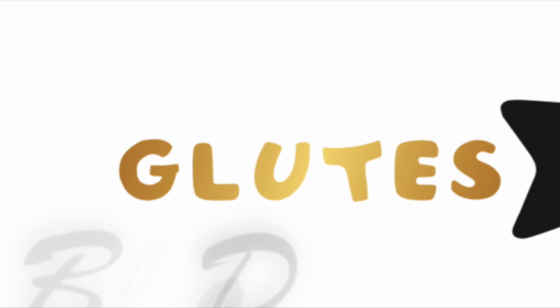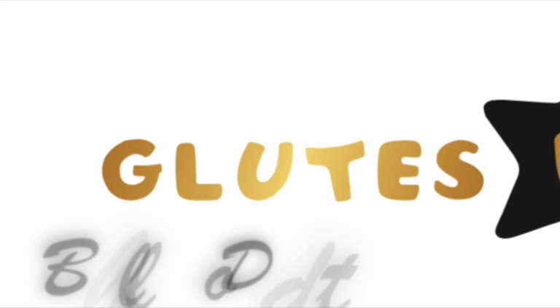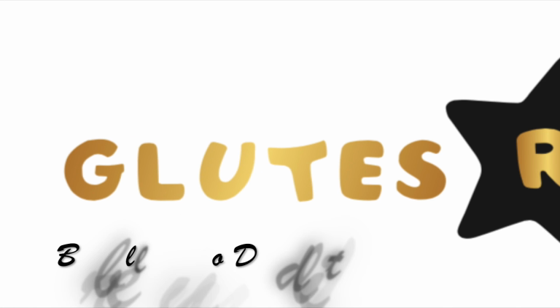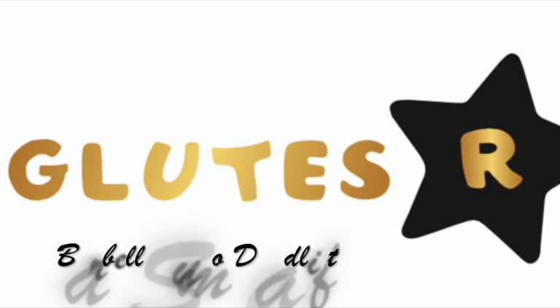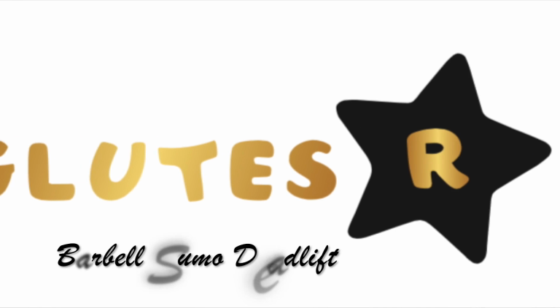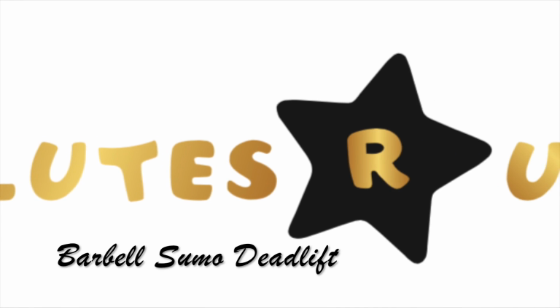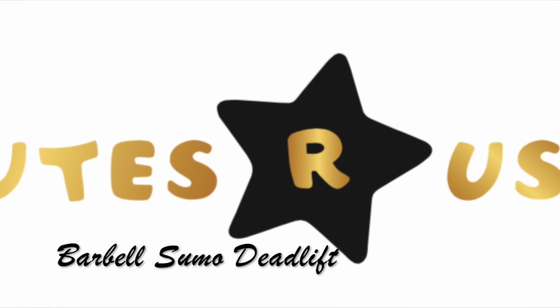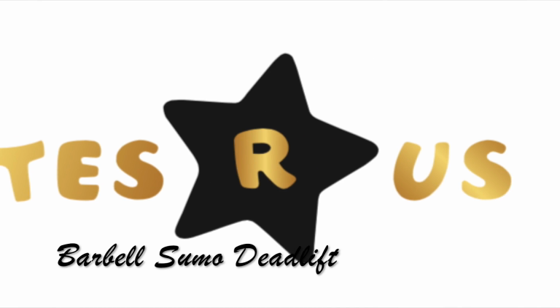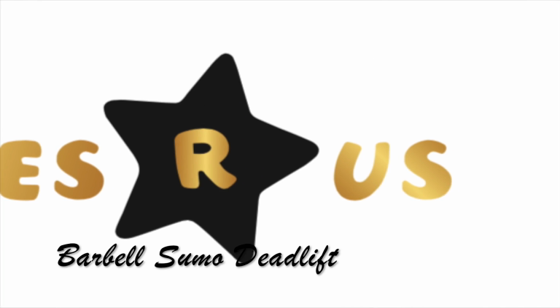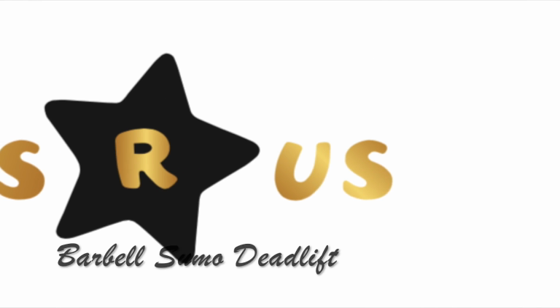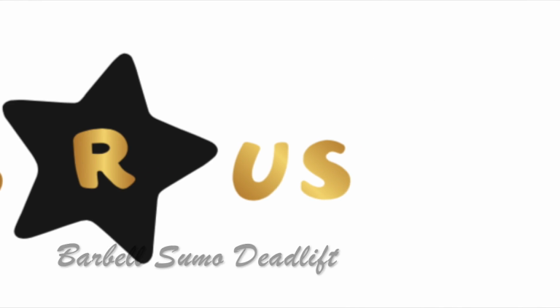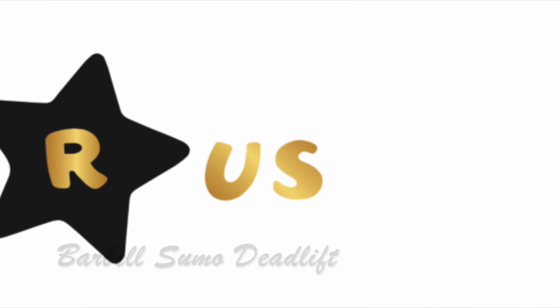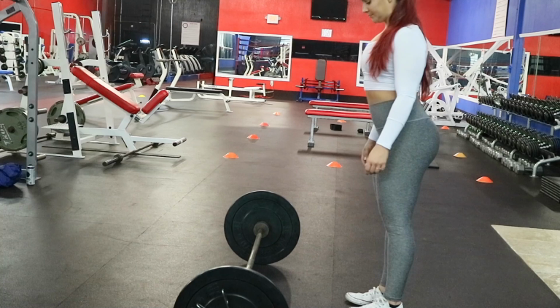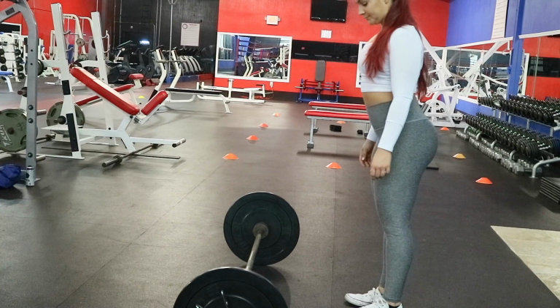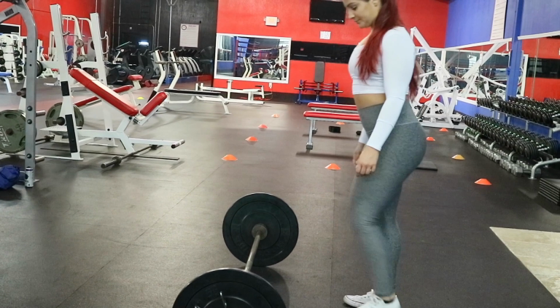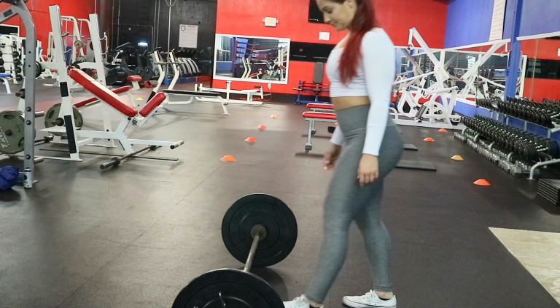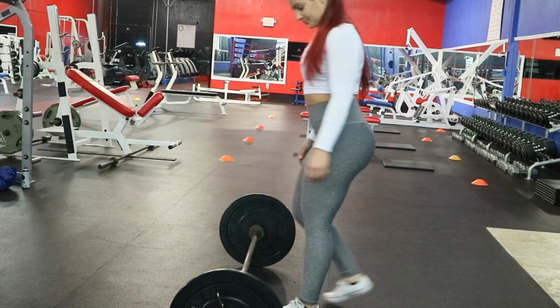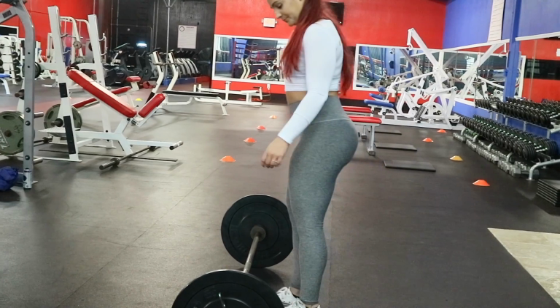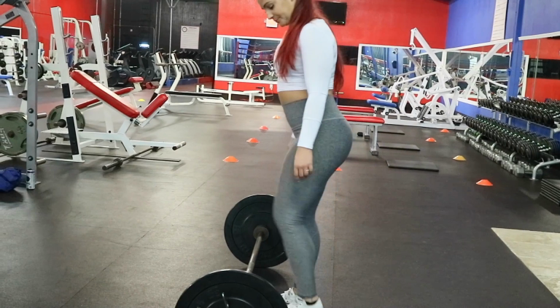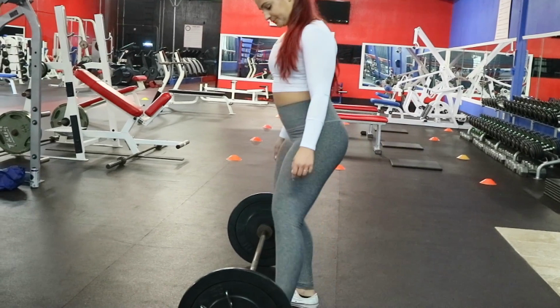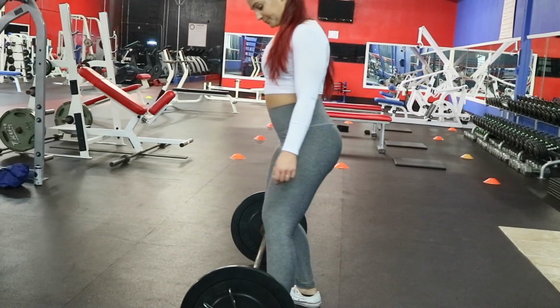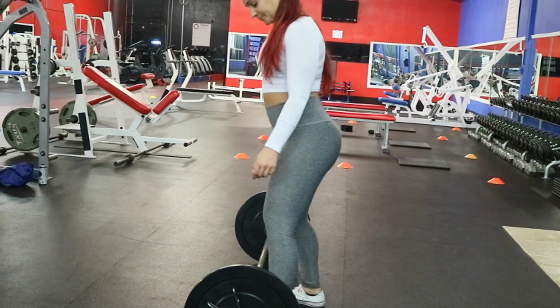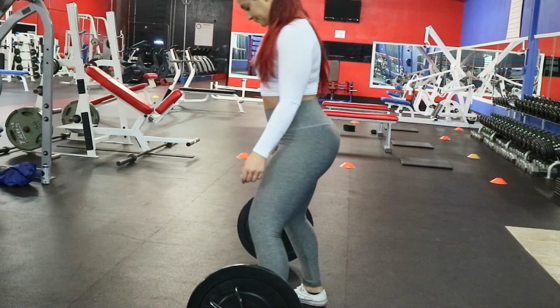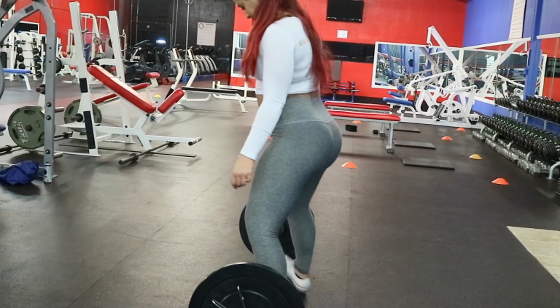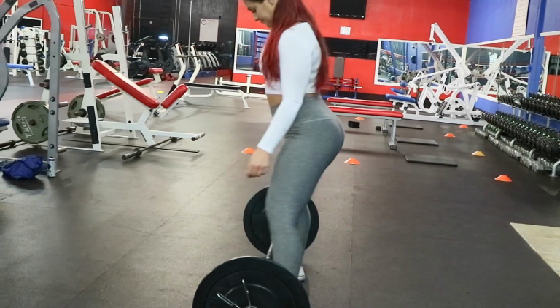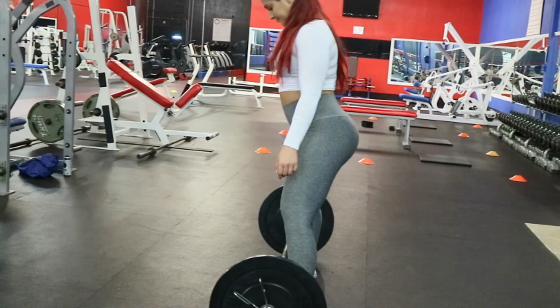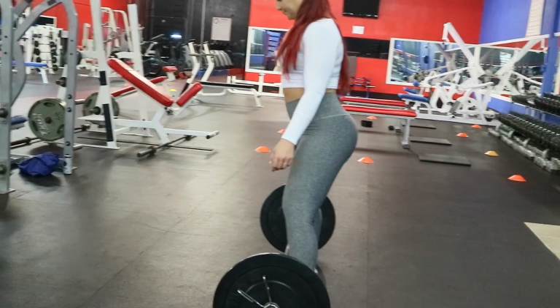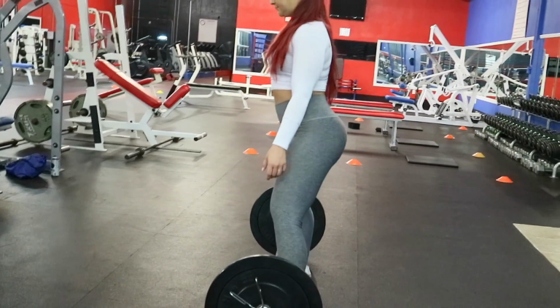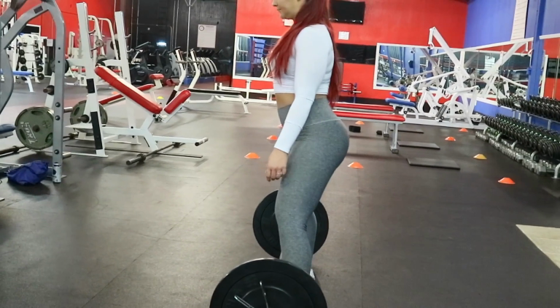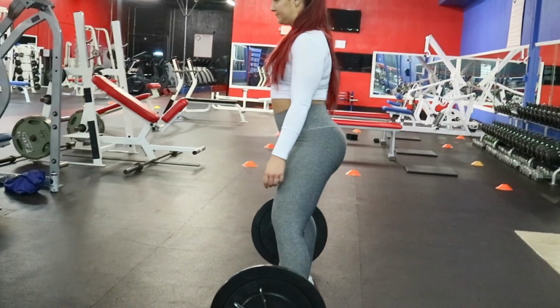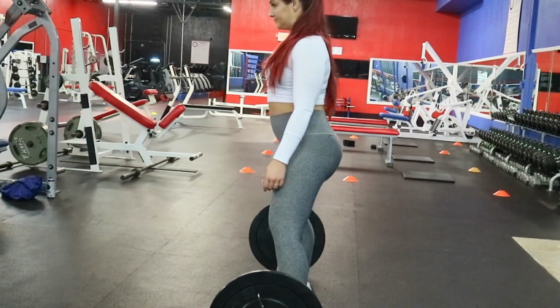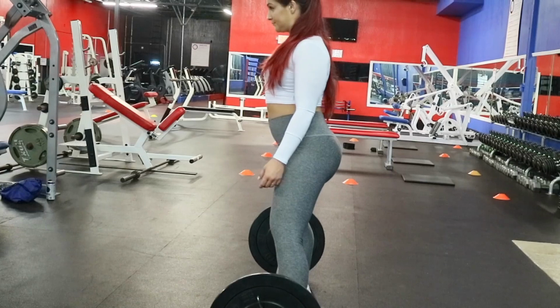Hey everyone, get ready to do the barbell sumo deadlift. You will slowly approach the bar and place your feet wide. Make sure that your toes are also out.